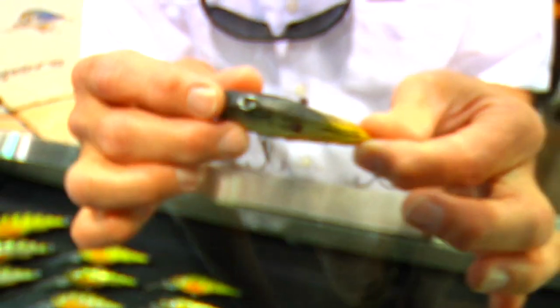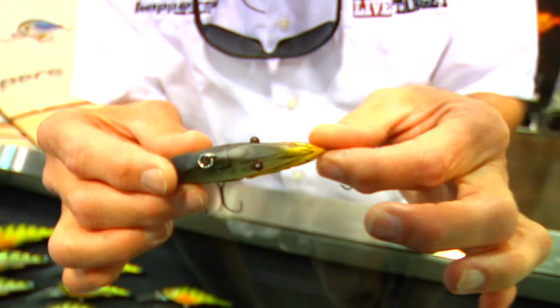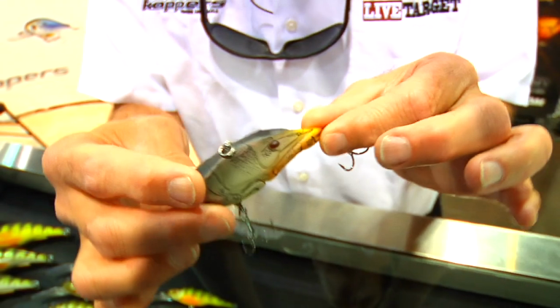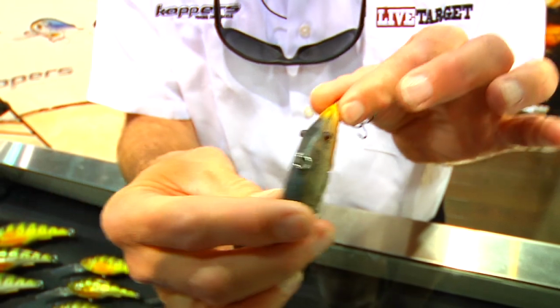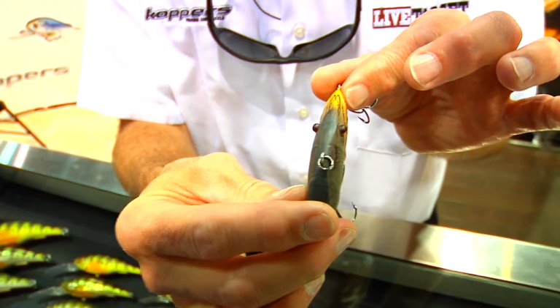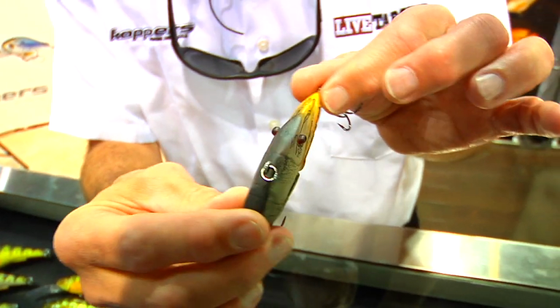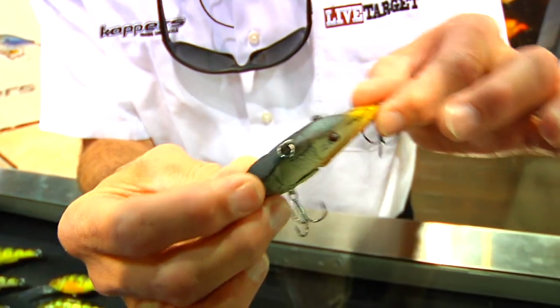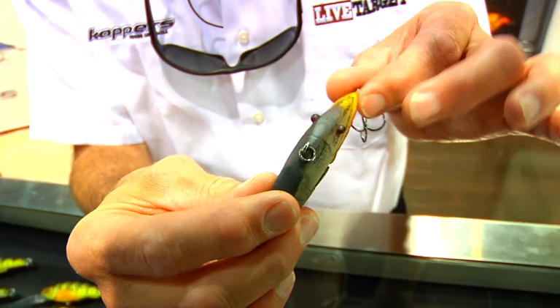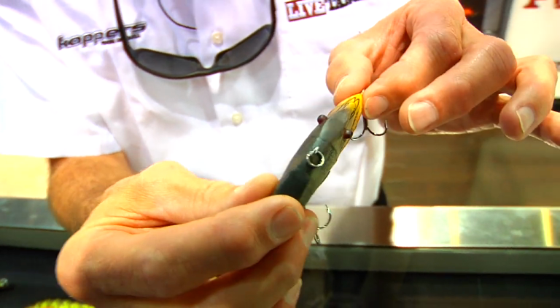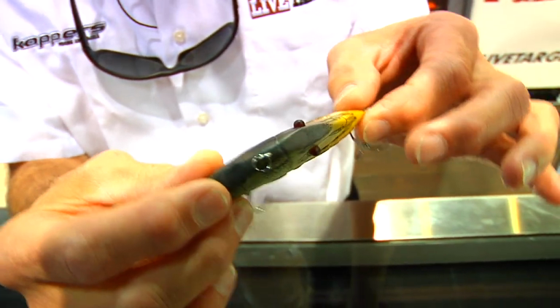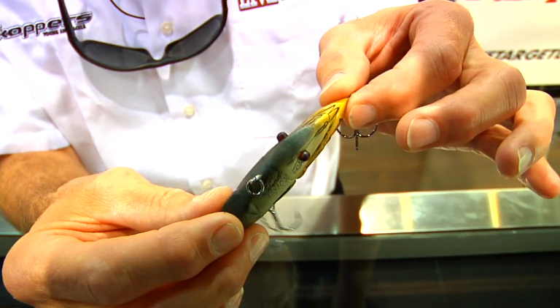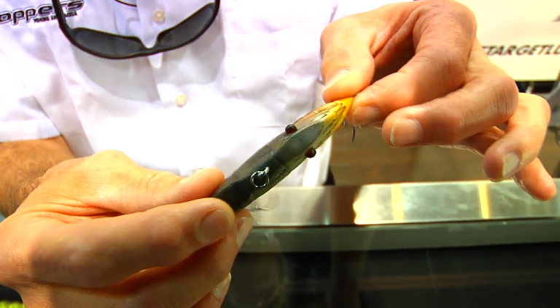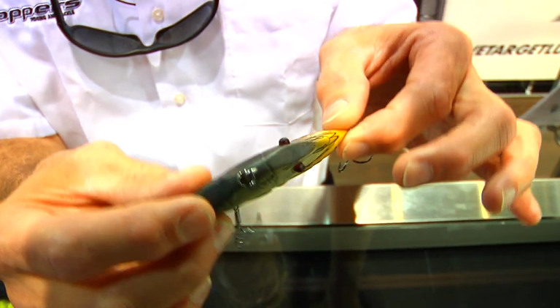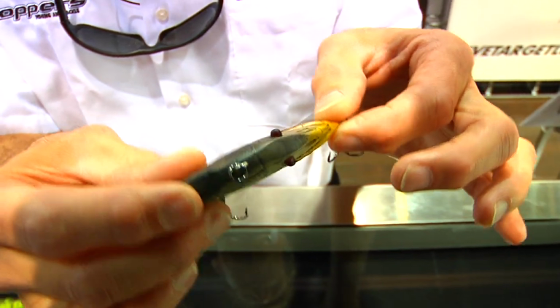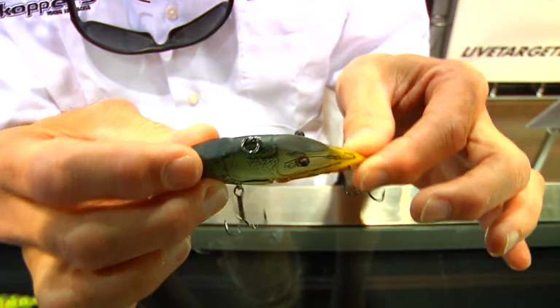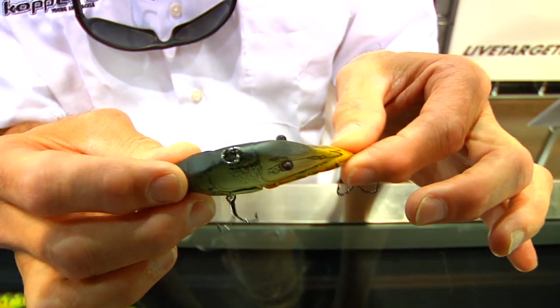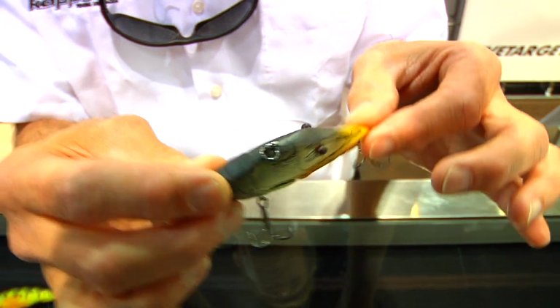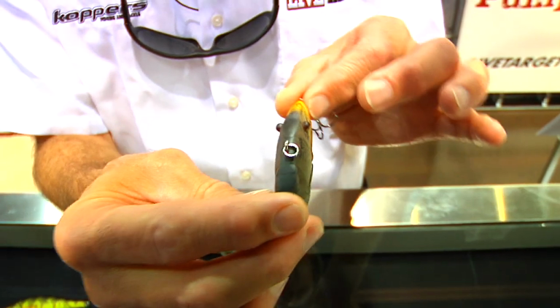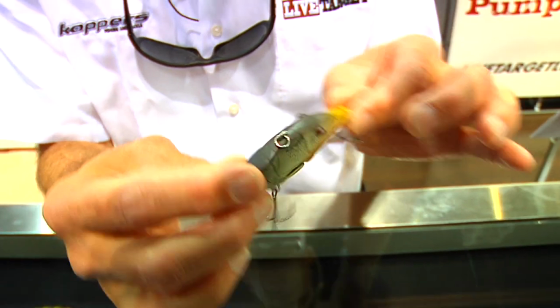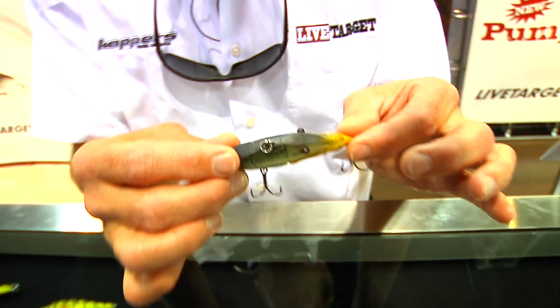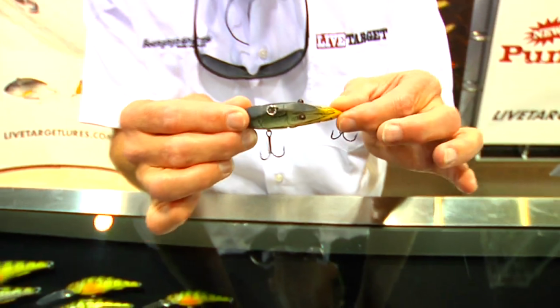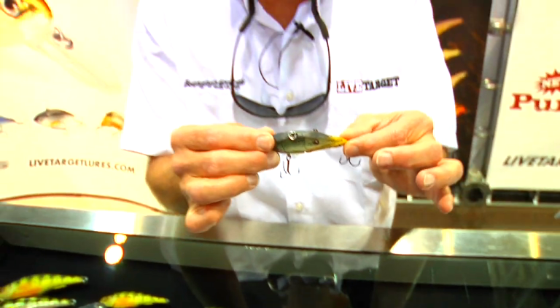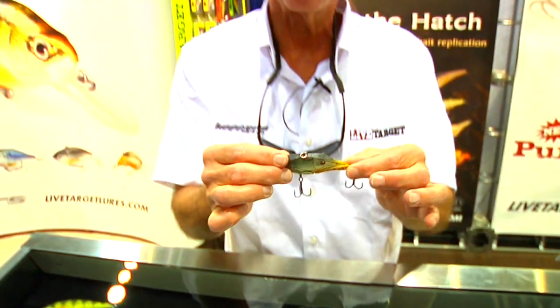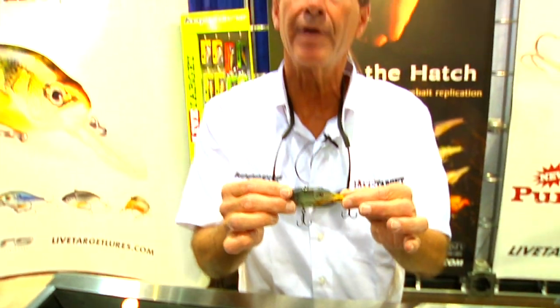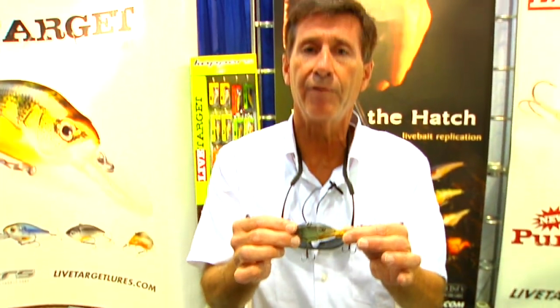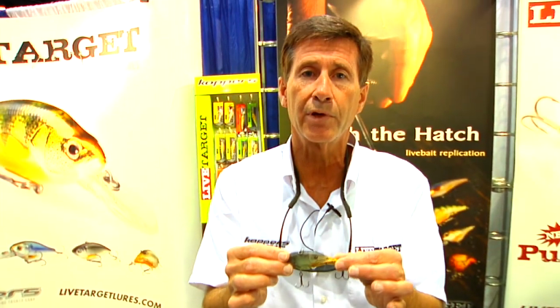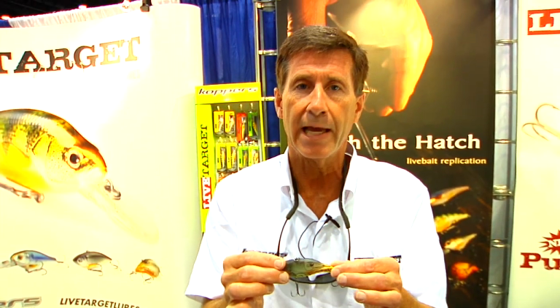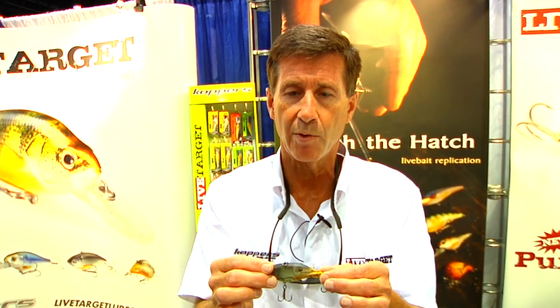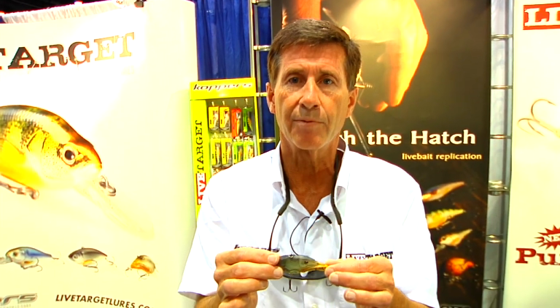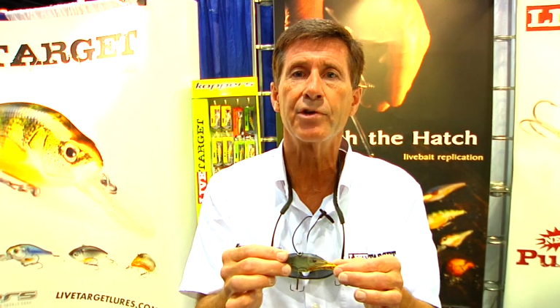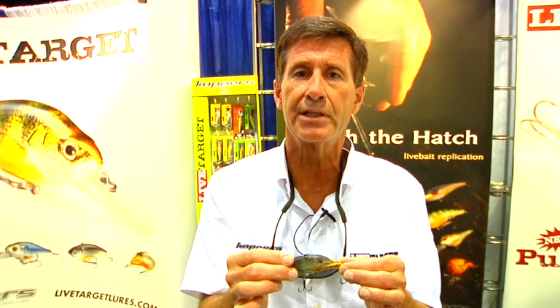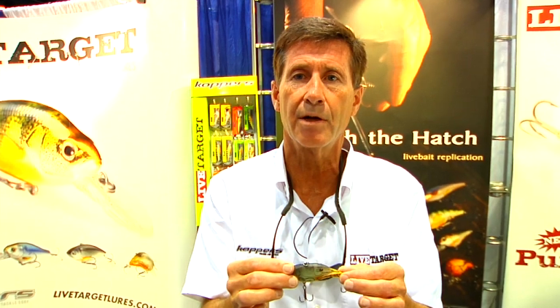This particular bait will cast like a rocket and sink like a stone, and is extremely effective in all water conditions, in many different colors. Again, this is available for you at Tackle Warehouse from Copper's Fishing and Tackle Company.